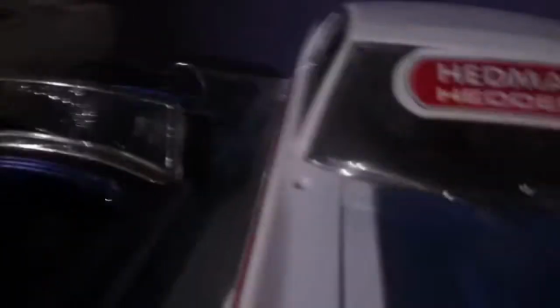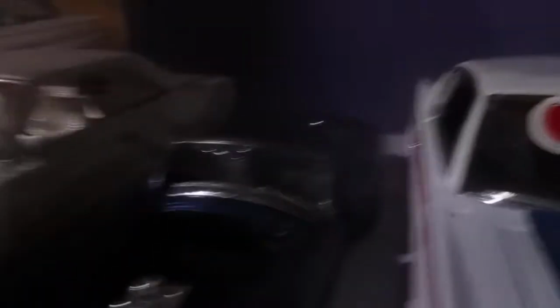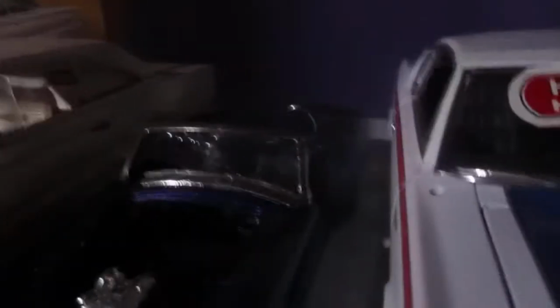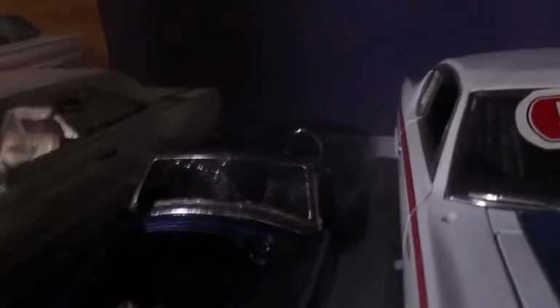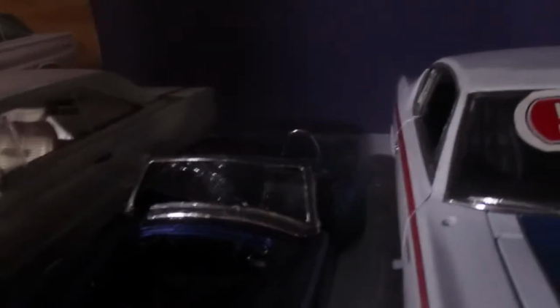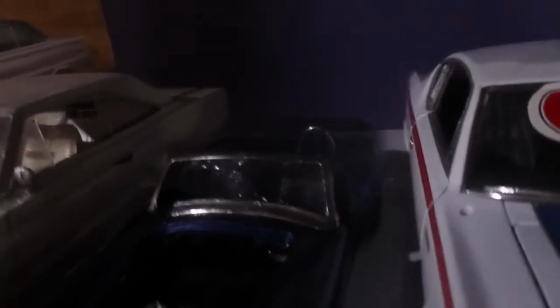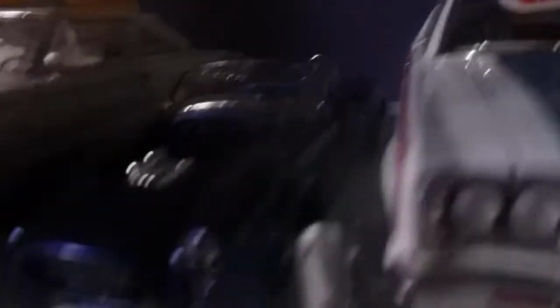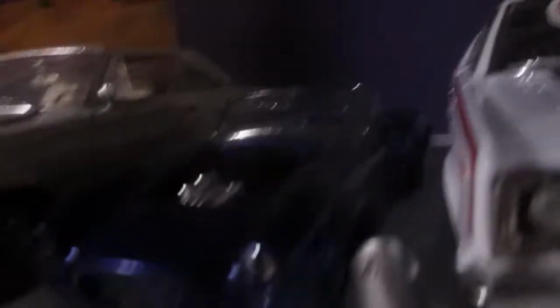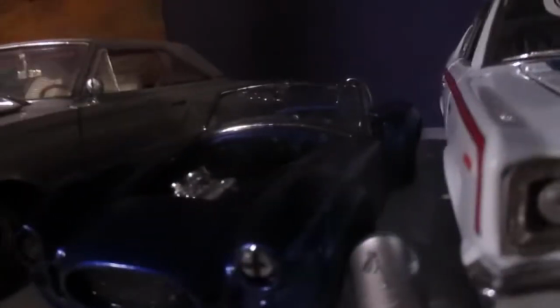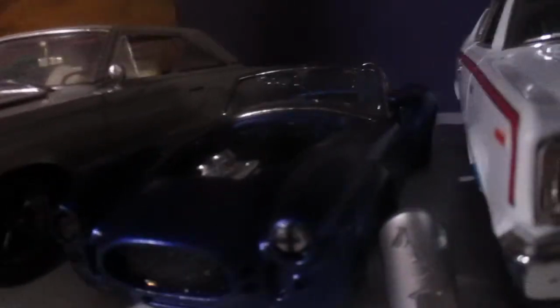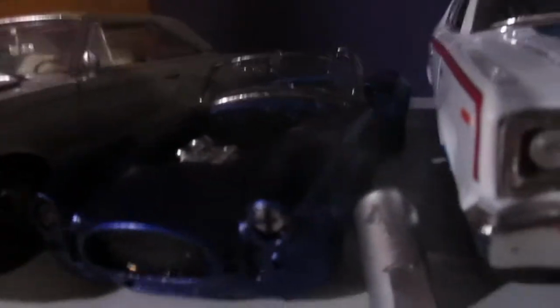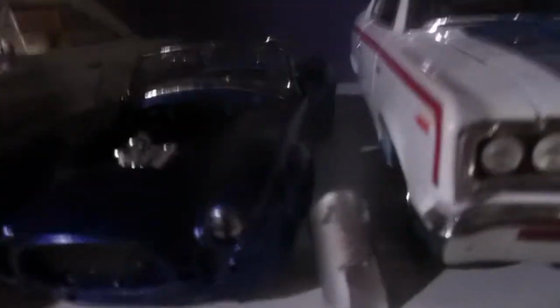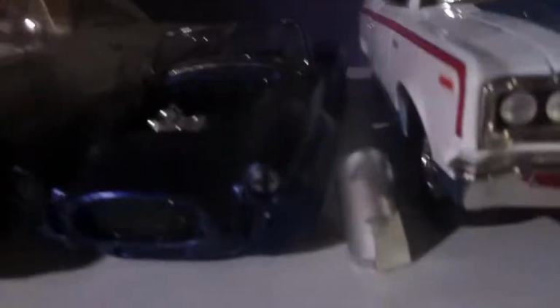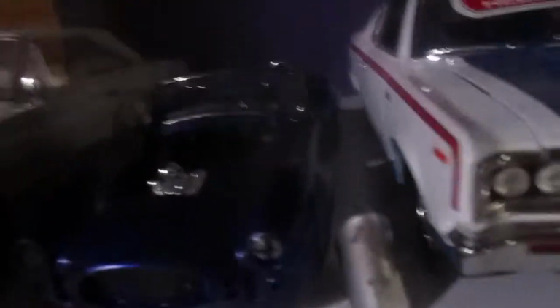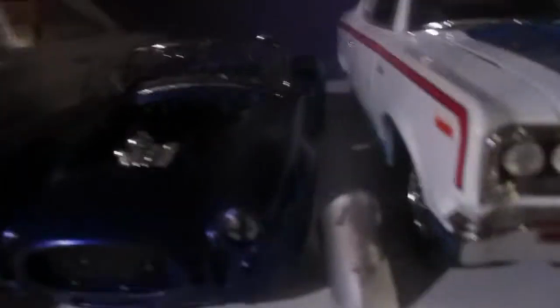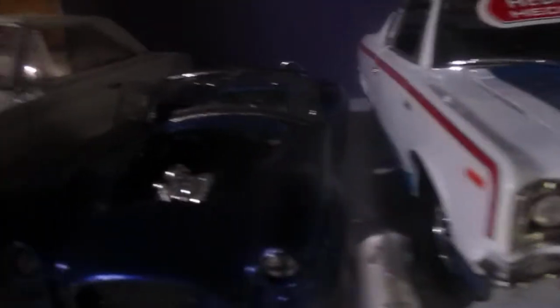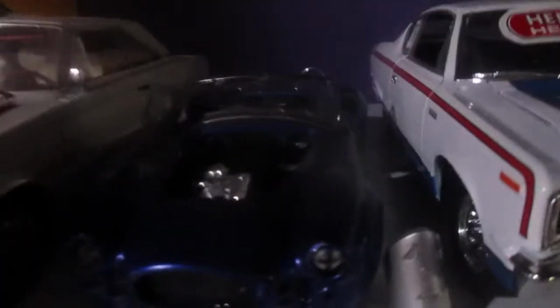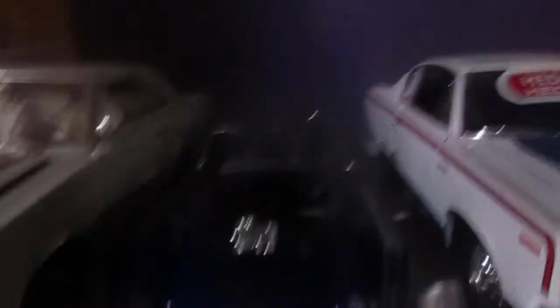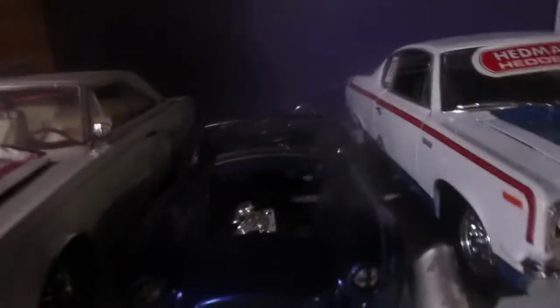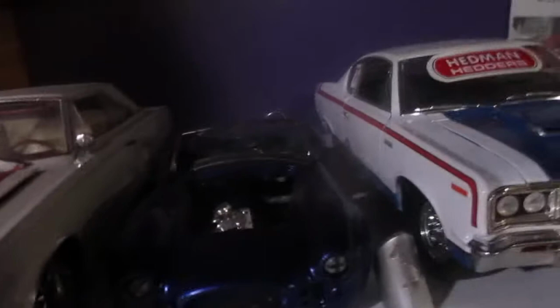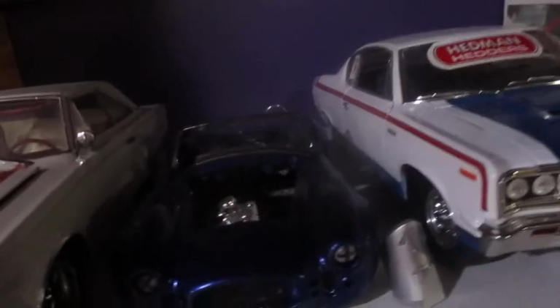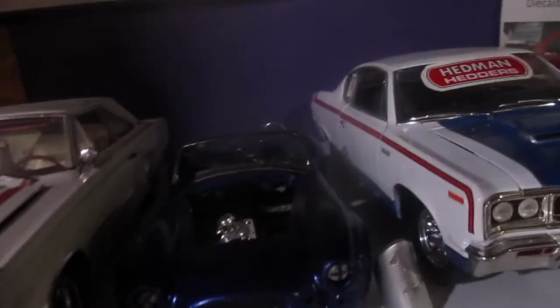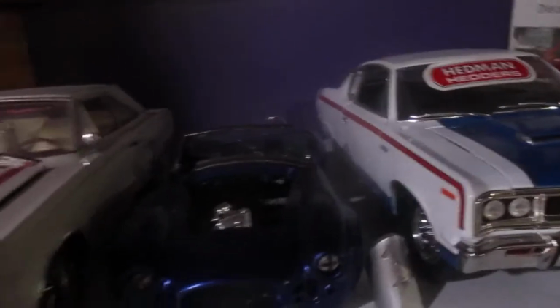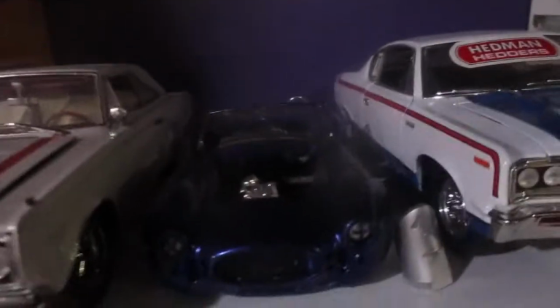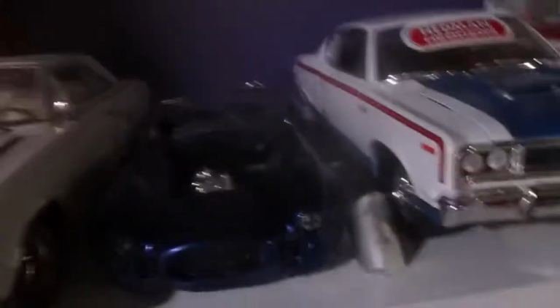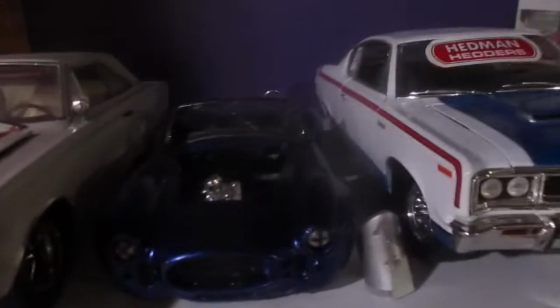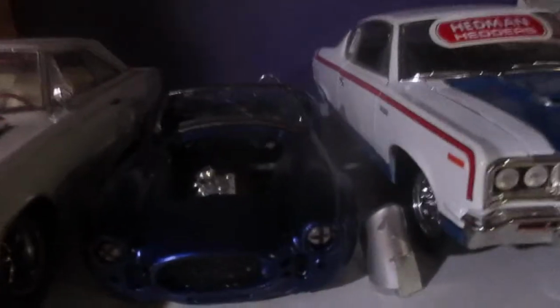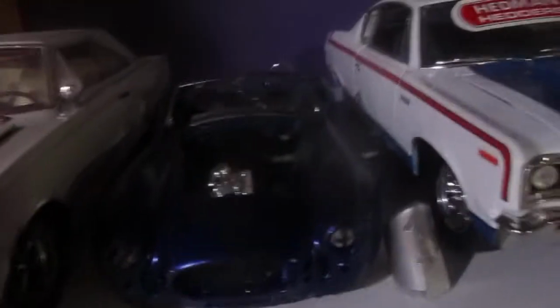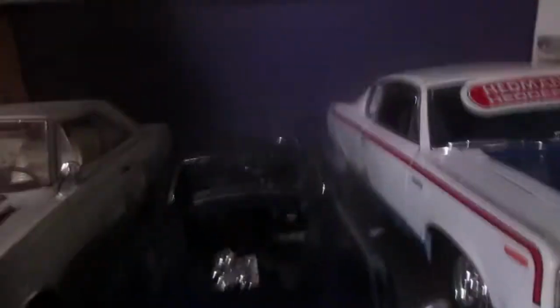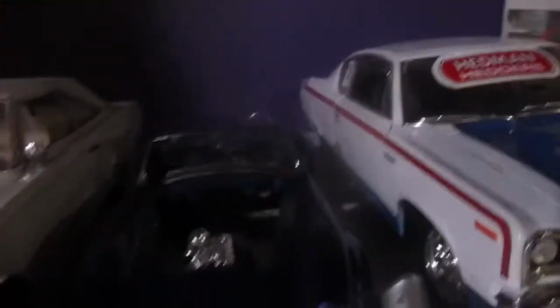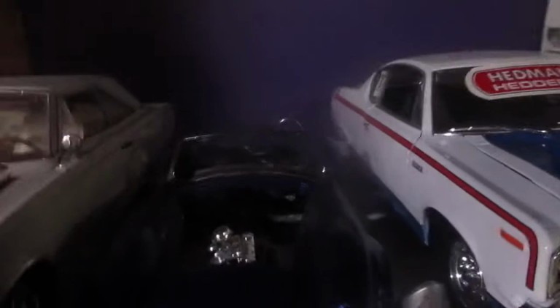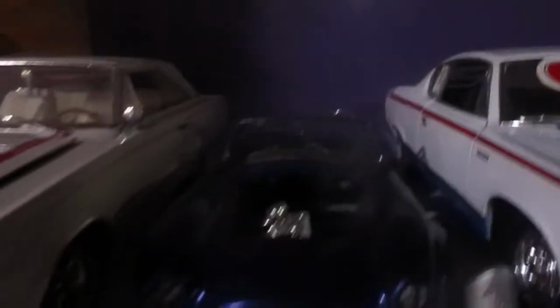It's got slicks on it now with keystones, and American Racings up front. I'm not sure if I'm going to leave the slicks on the back — we'll see — but for now they're on.